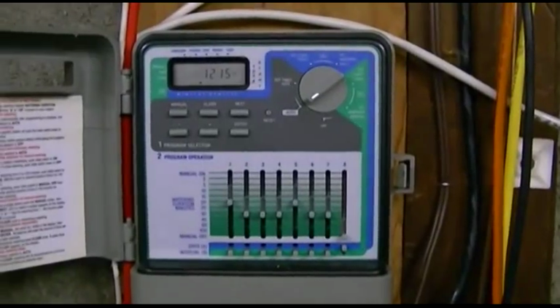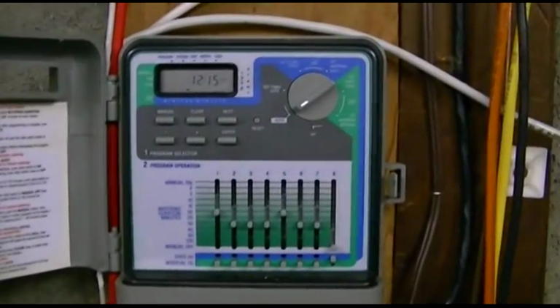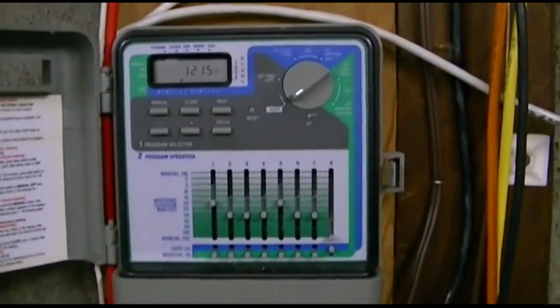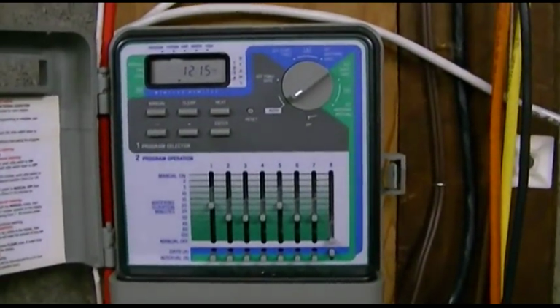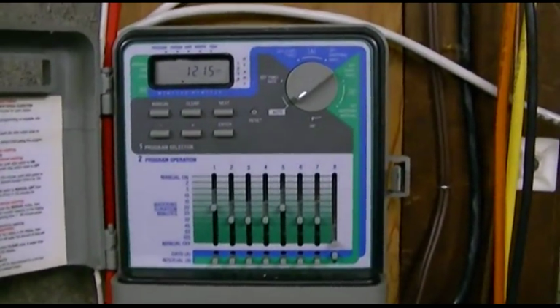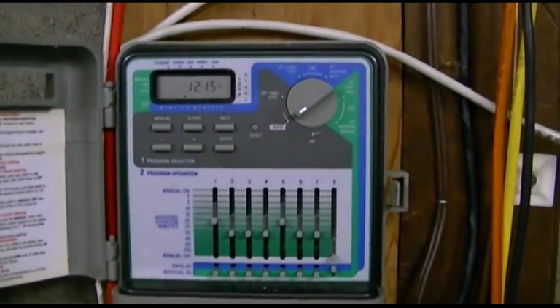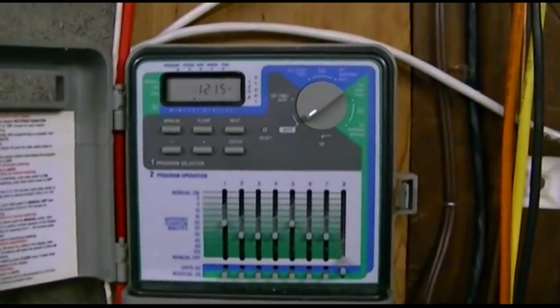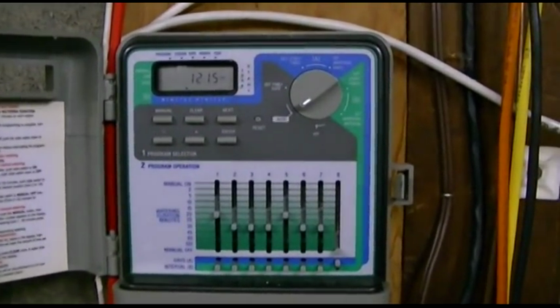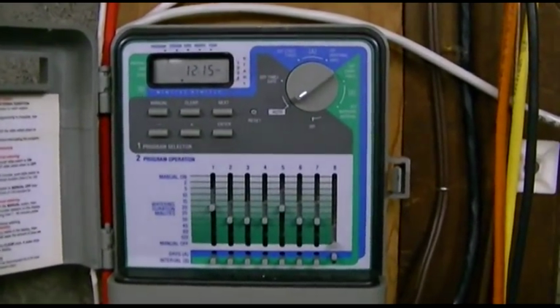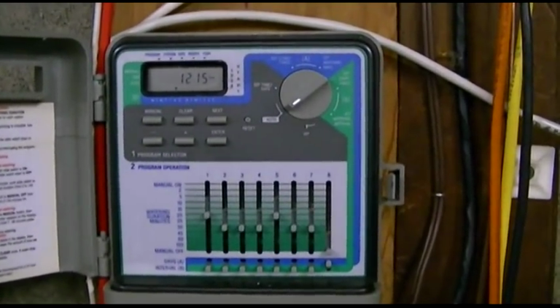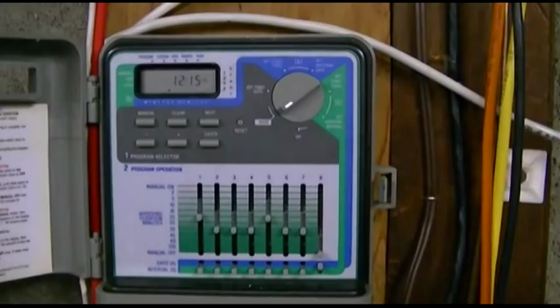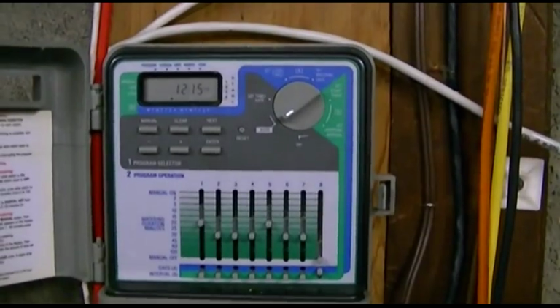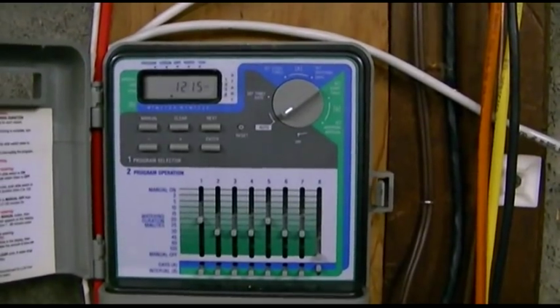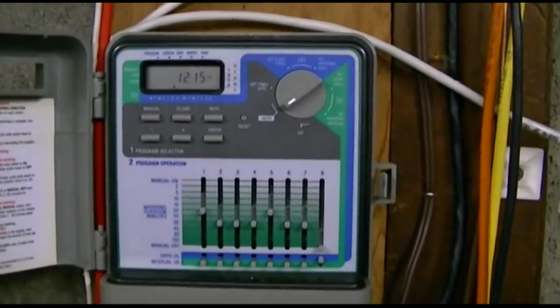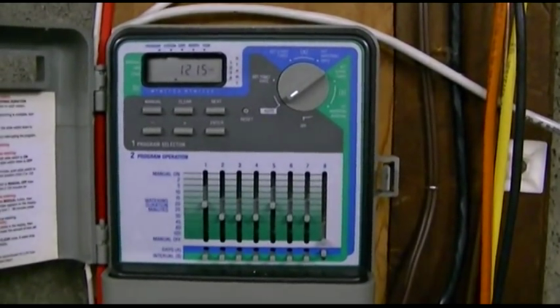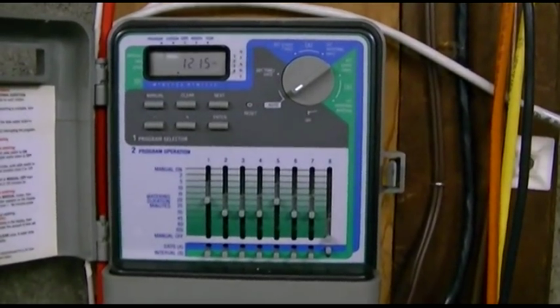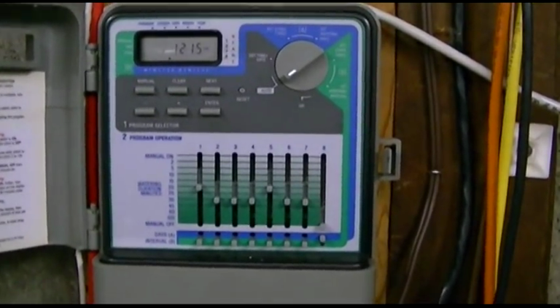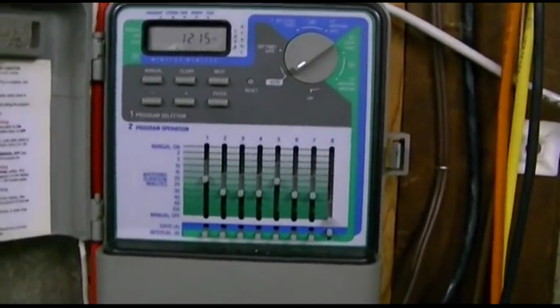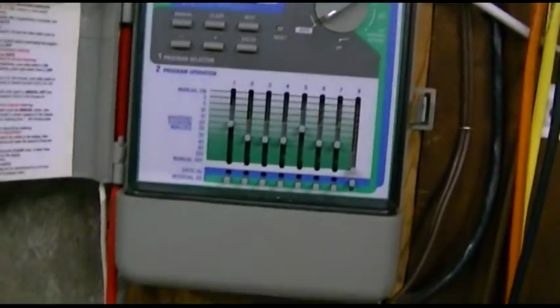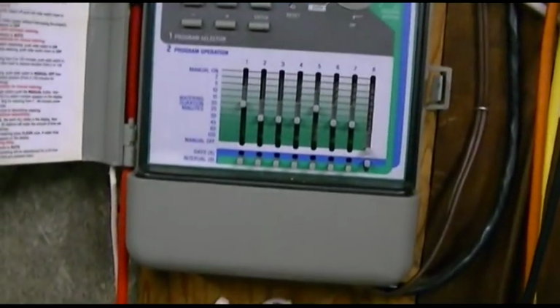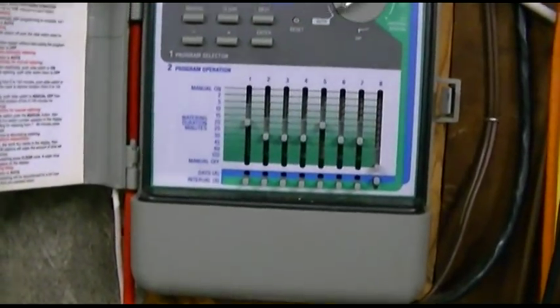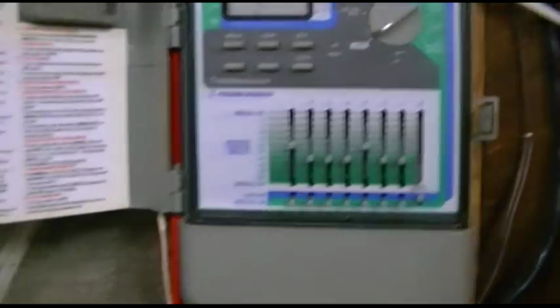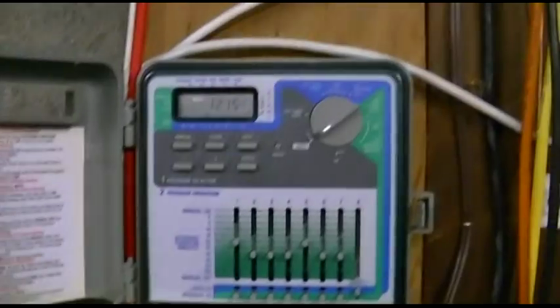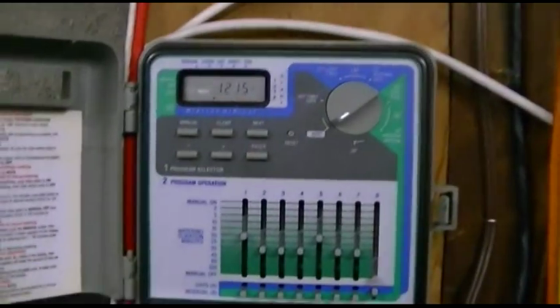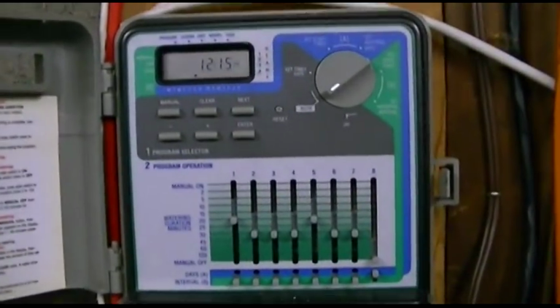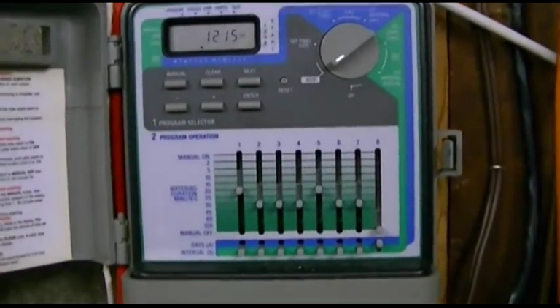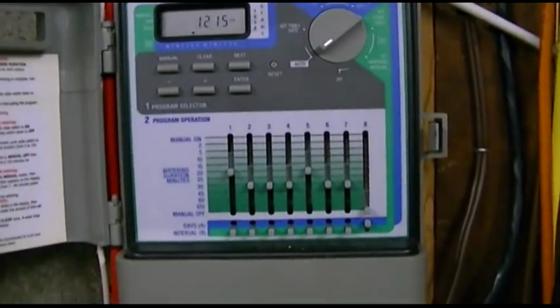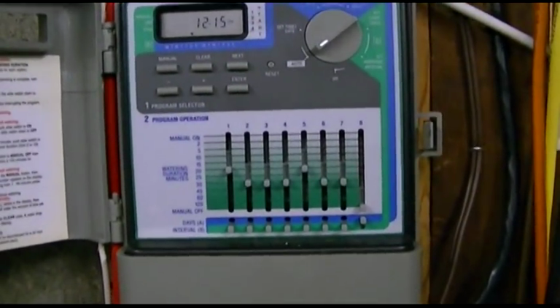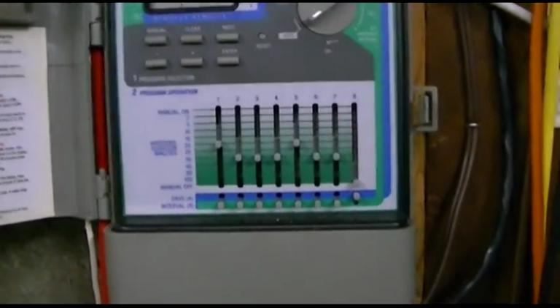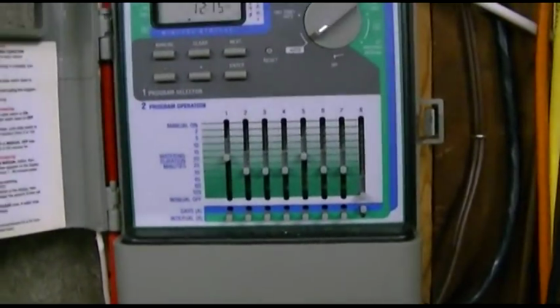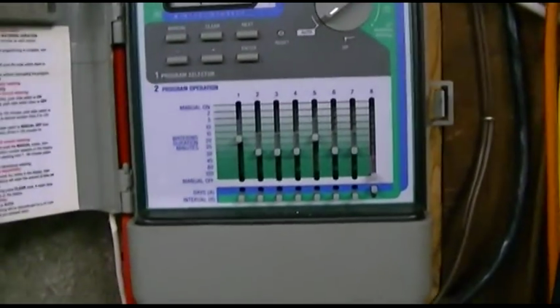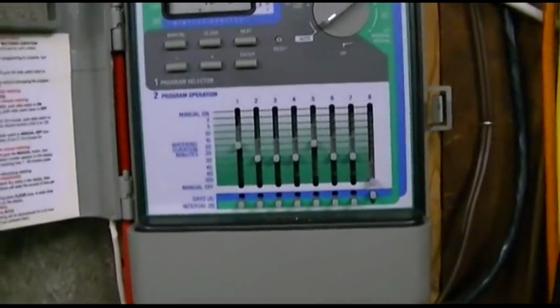This video is going to demonstrate how to blow out or winterize your in-ground sprinkler system. This is the timer on my system — I have seven zones here, and you can see they're all set.